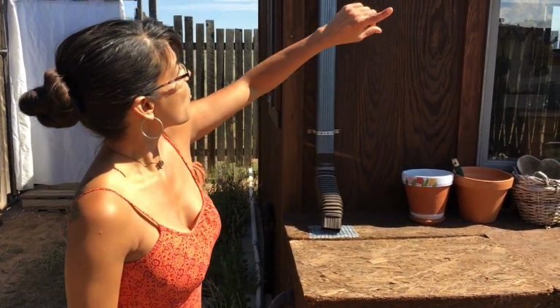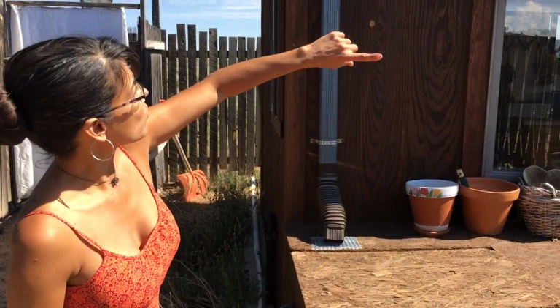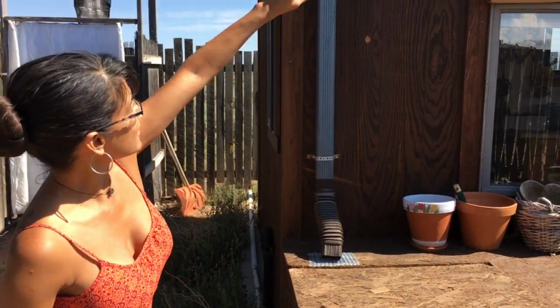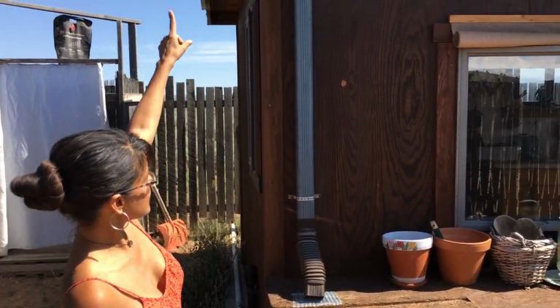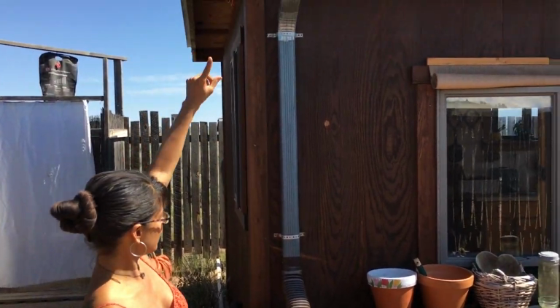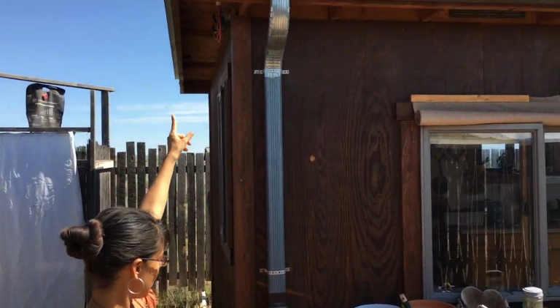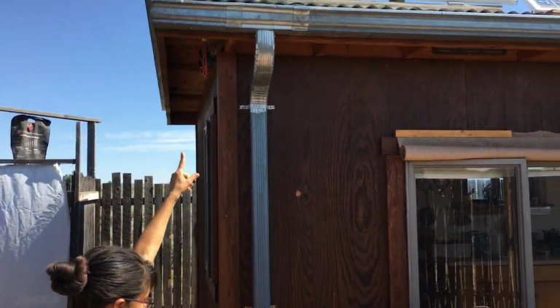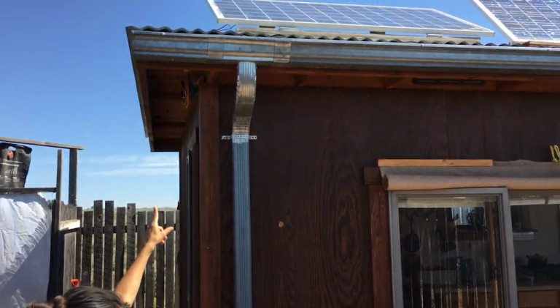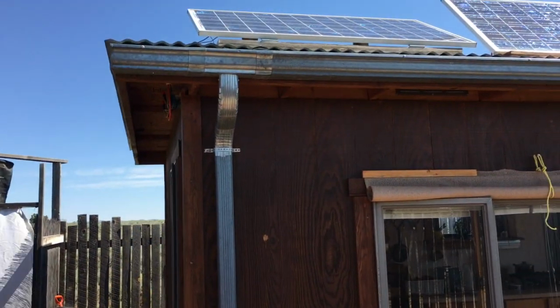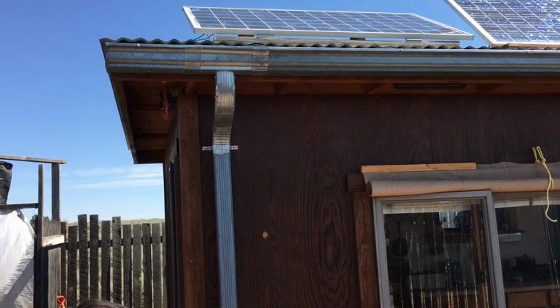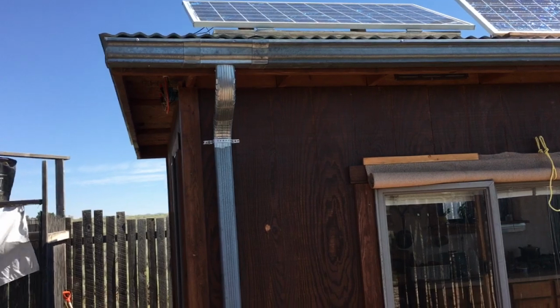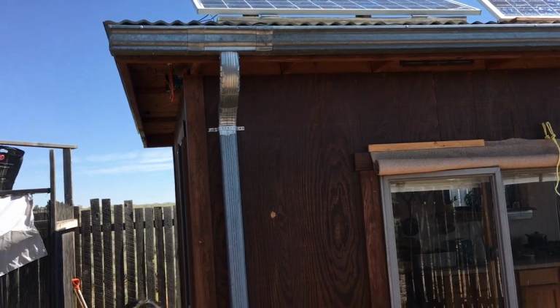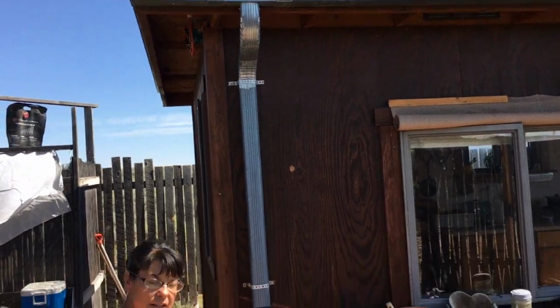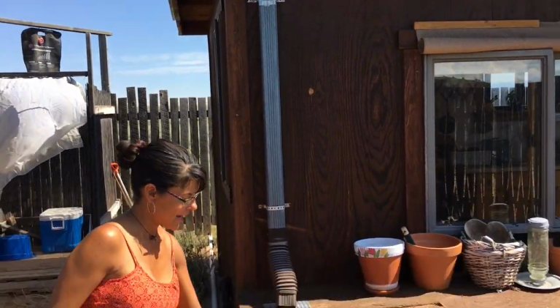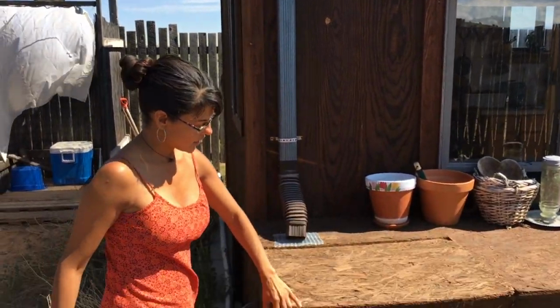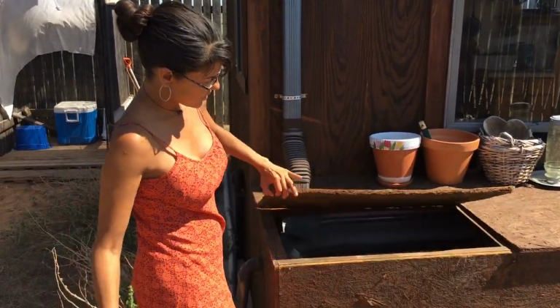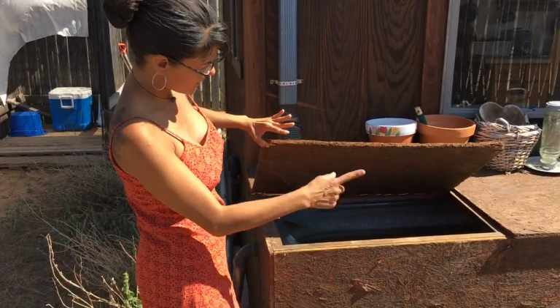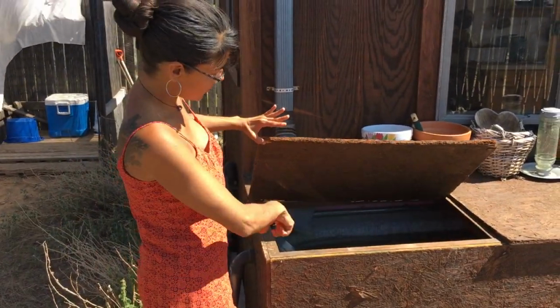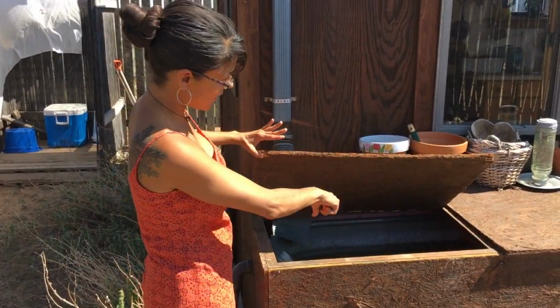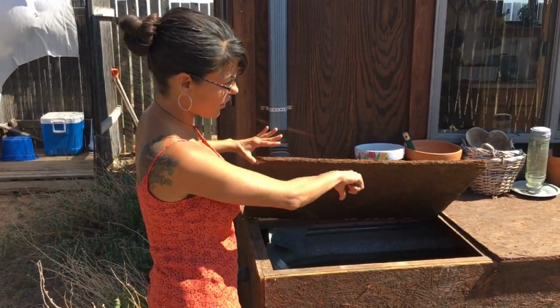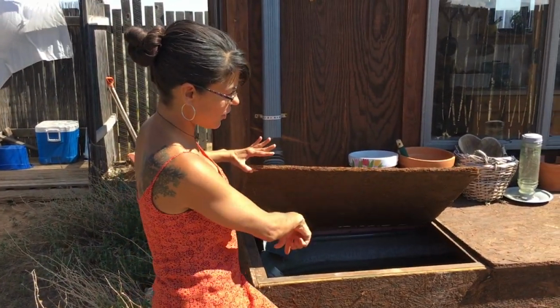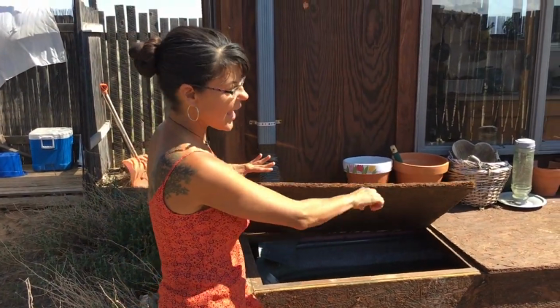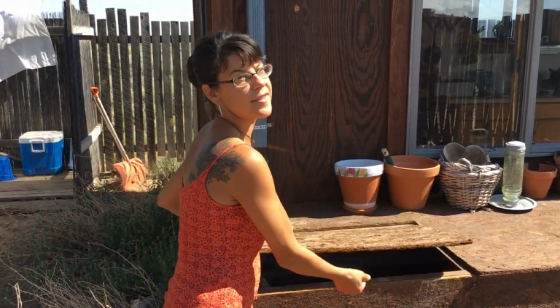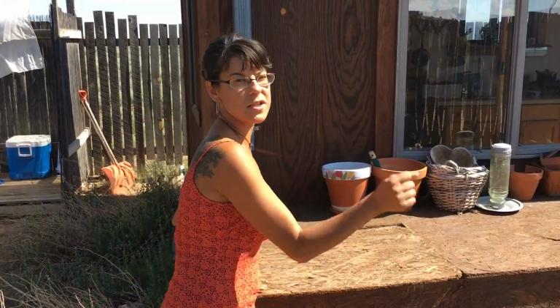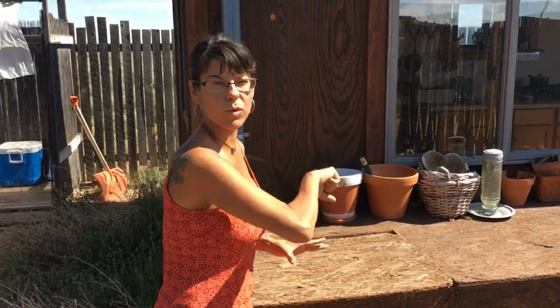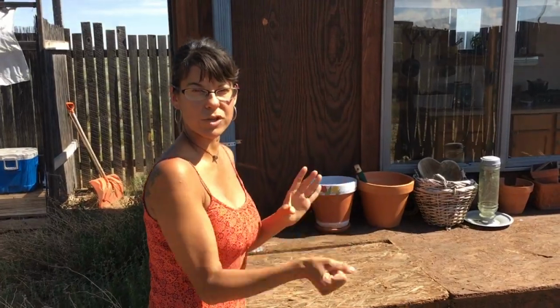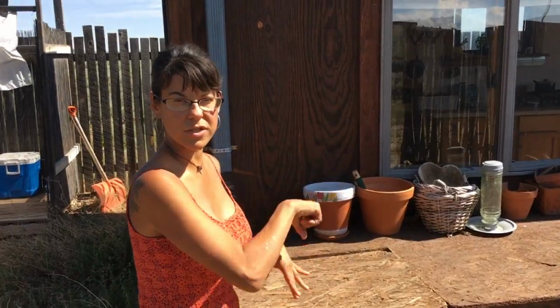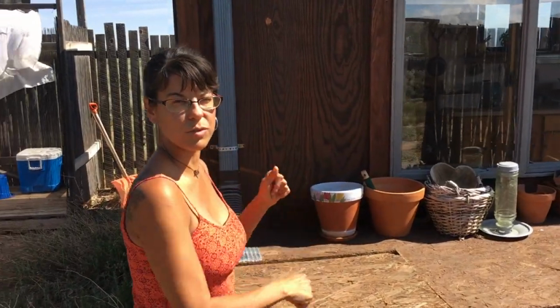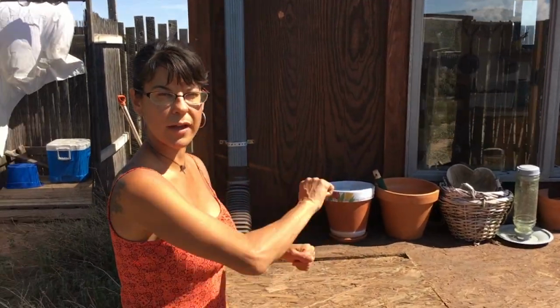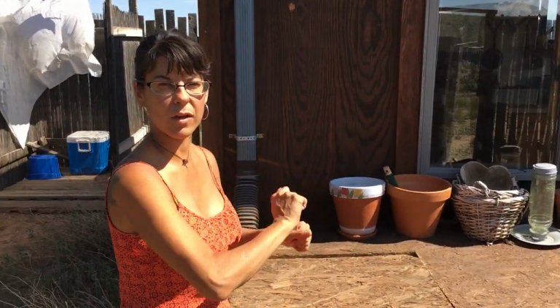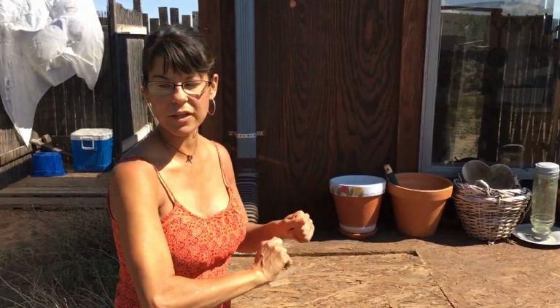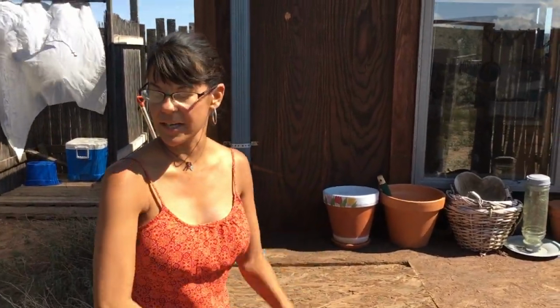My water catchment system collects from the roof and comes down here, and it goes into the still tank here. Then I just pour pitchers into my water container.